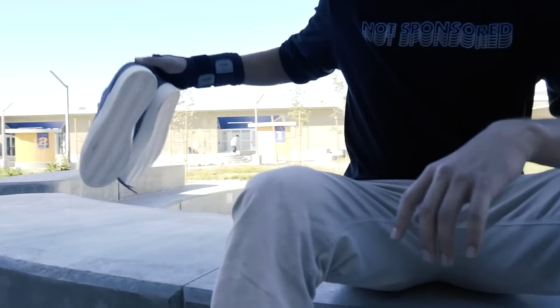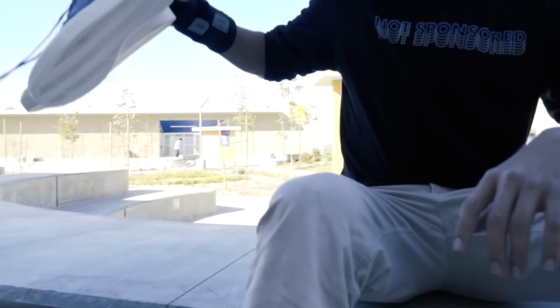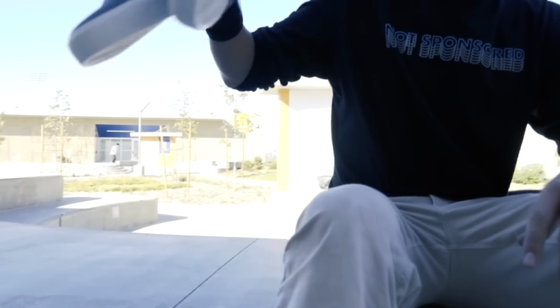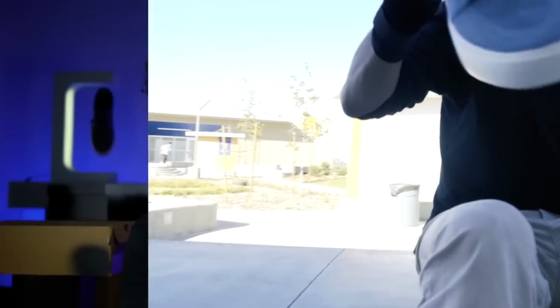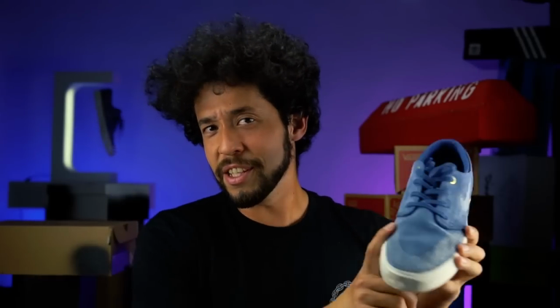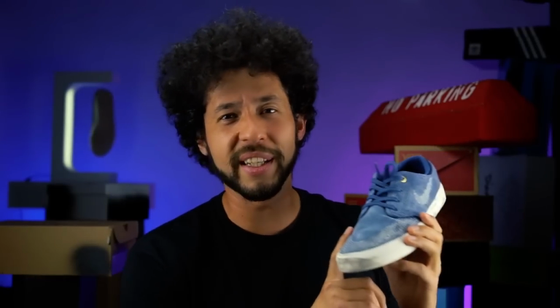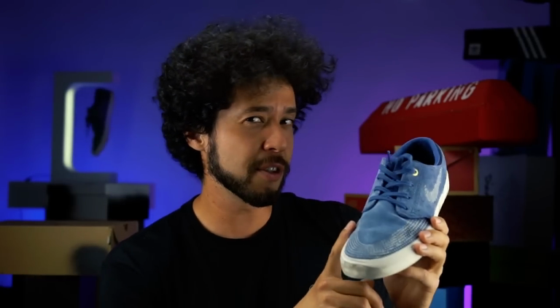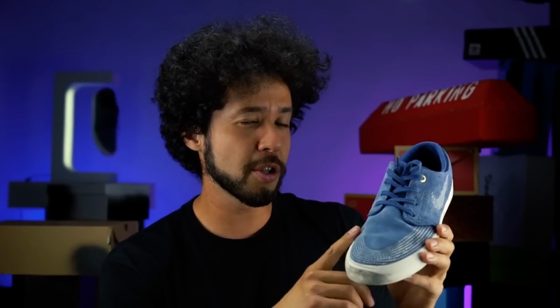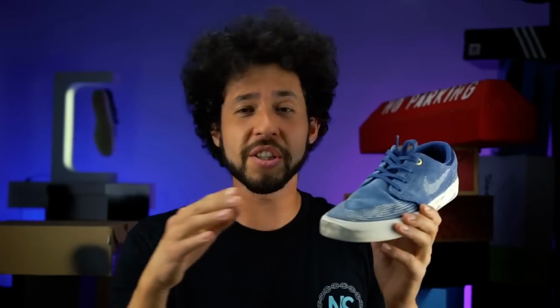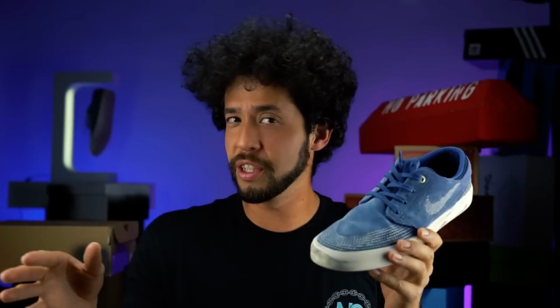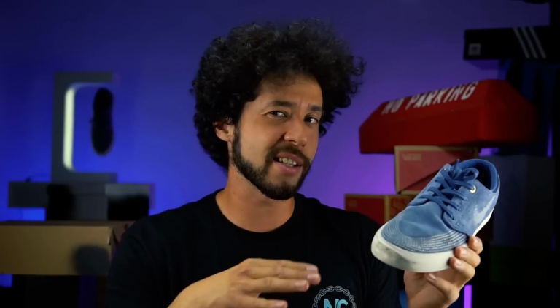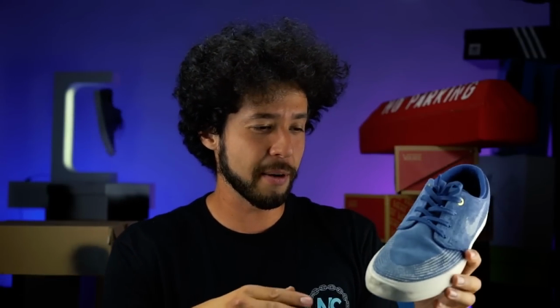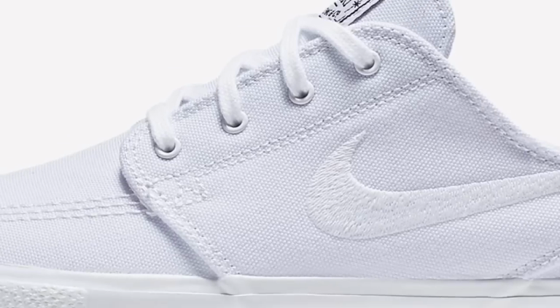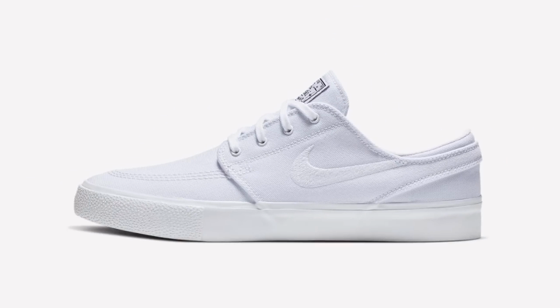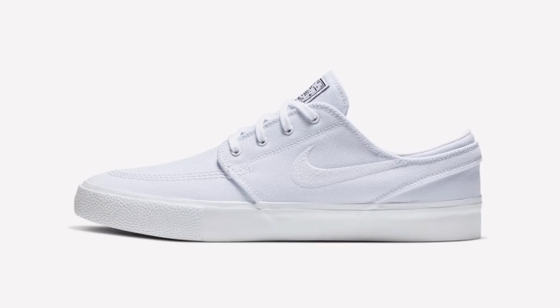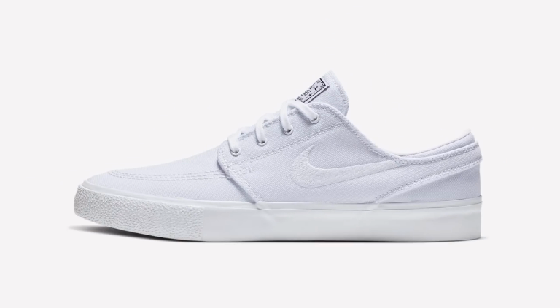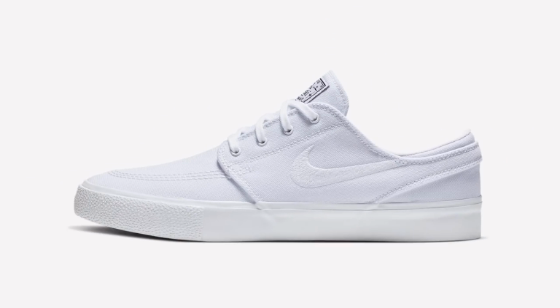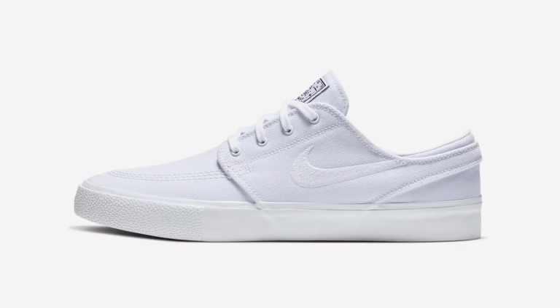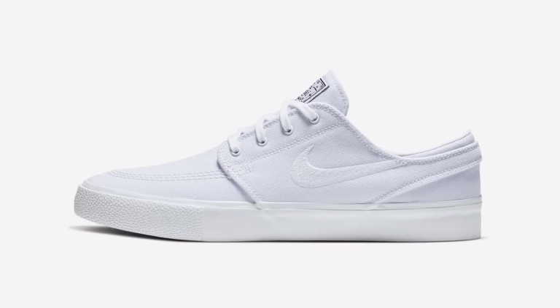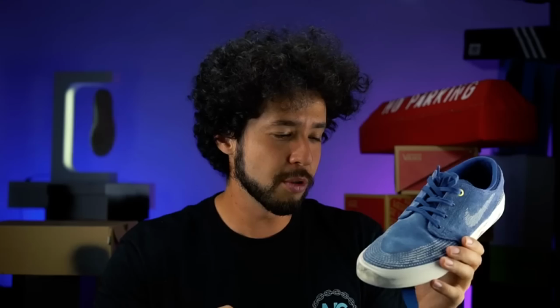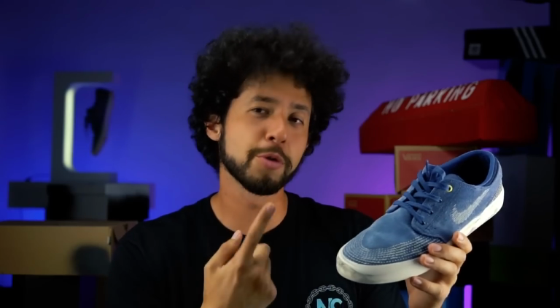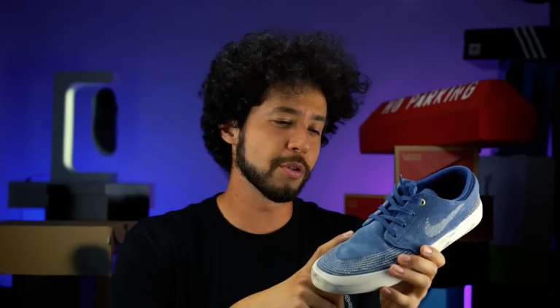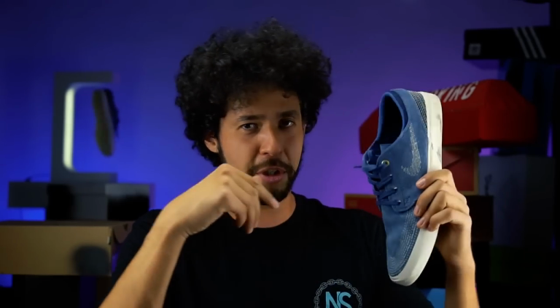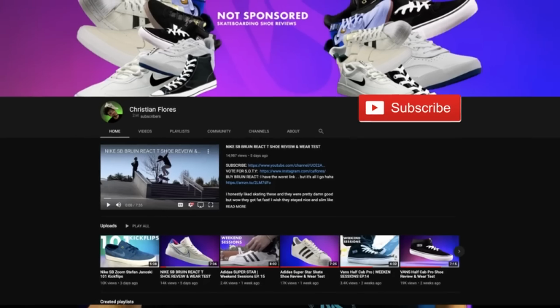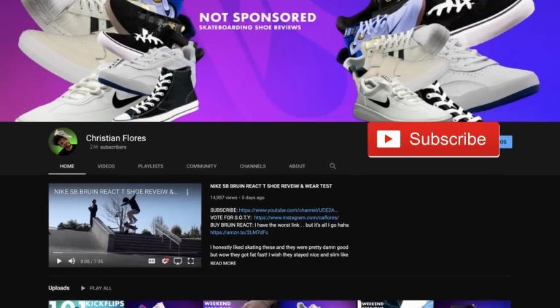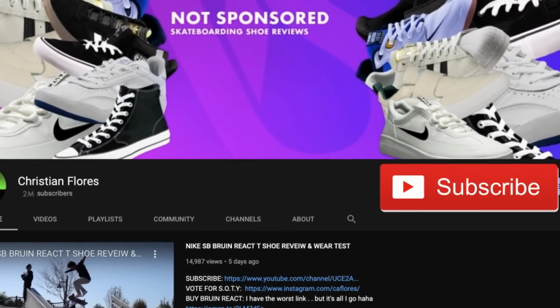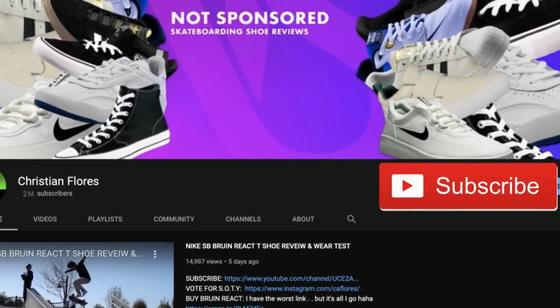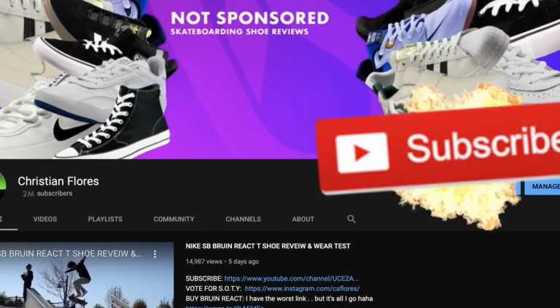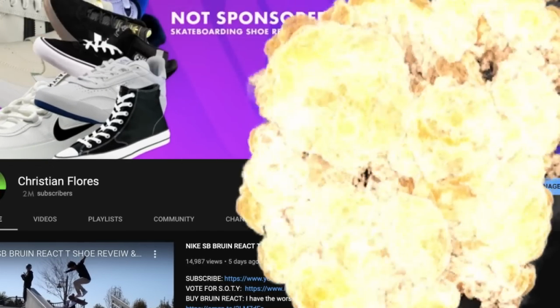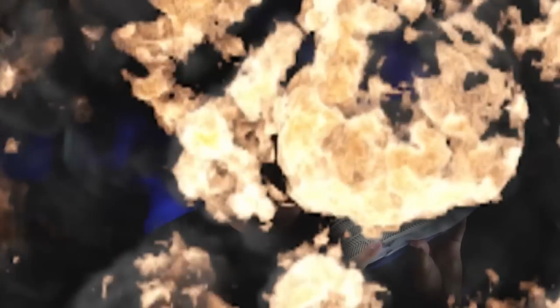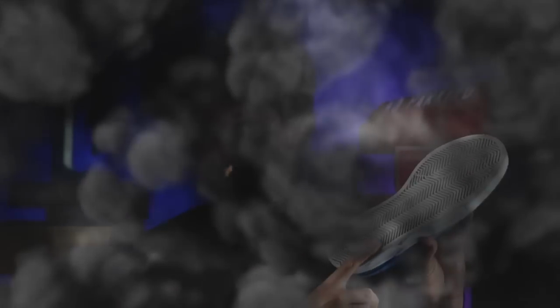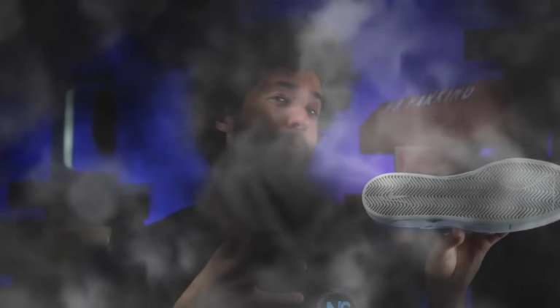I wish I could get these shoes in a canvas version just to chill in and not skate, but I can't really do that right now because I'm spending all my money on getting new shoes for shoe reviews on this channel, so make sure you subscribe.